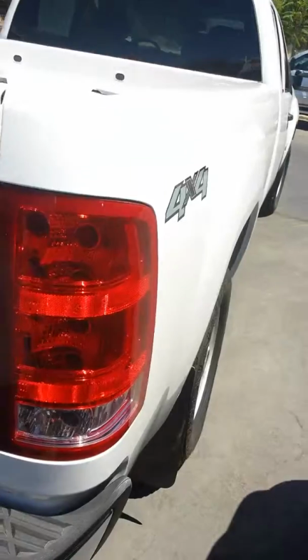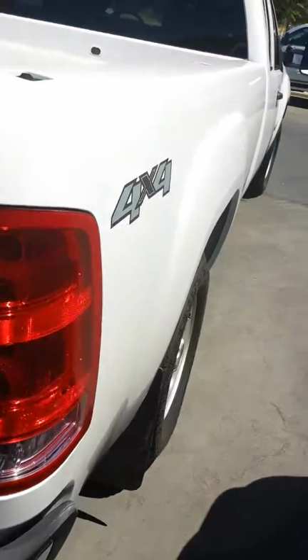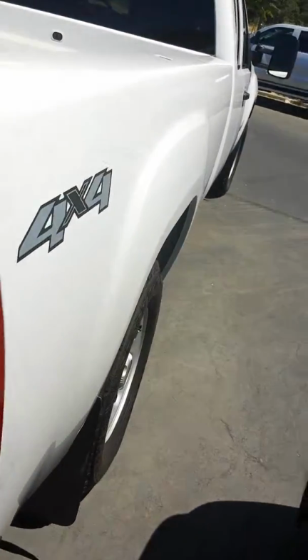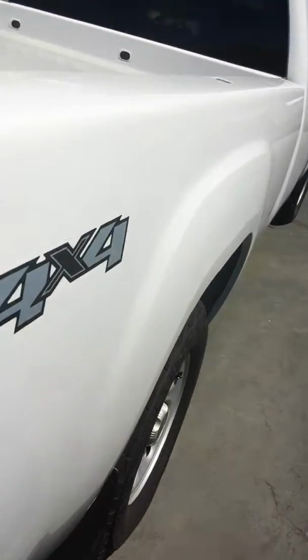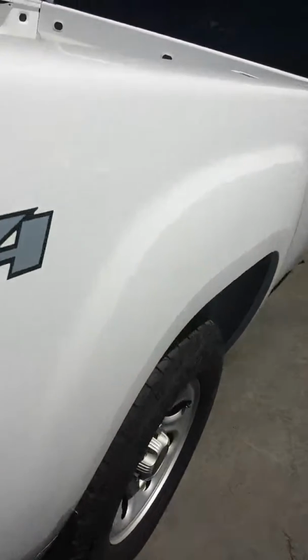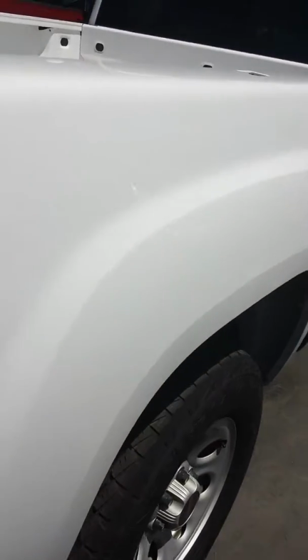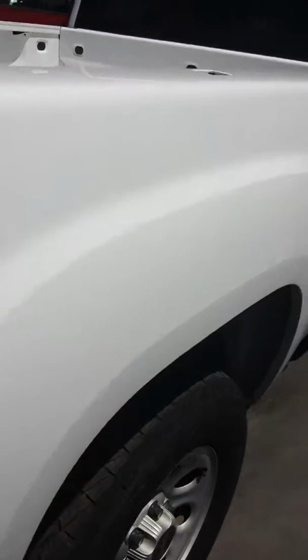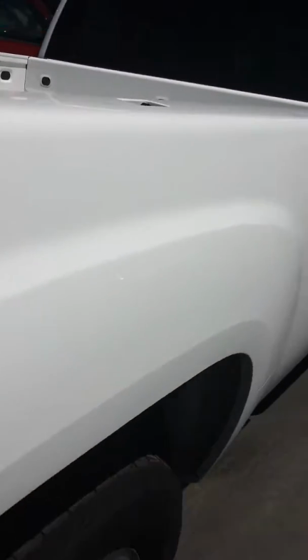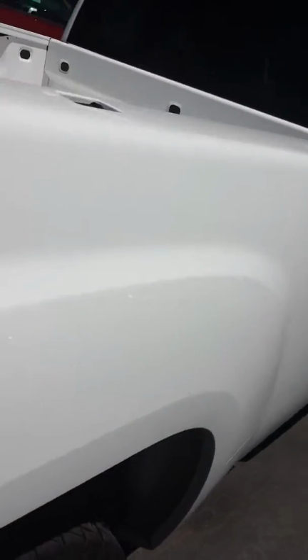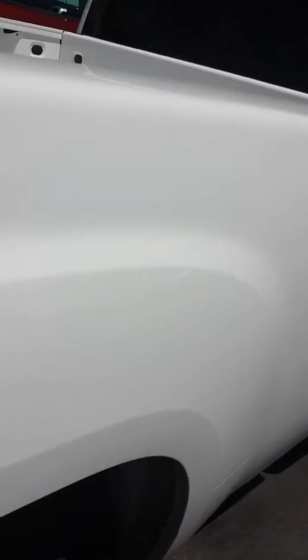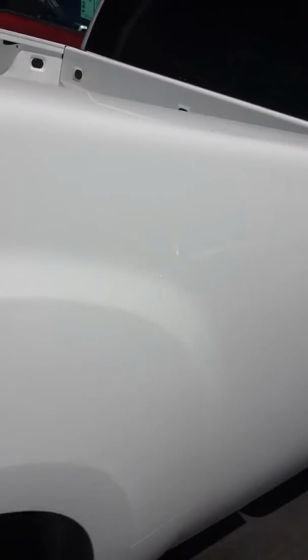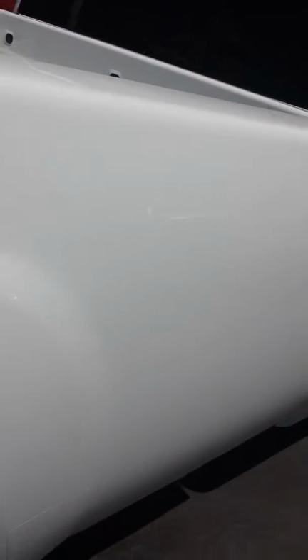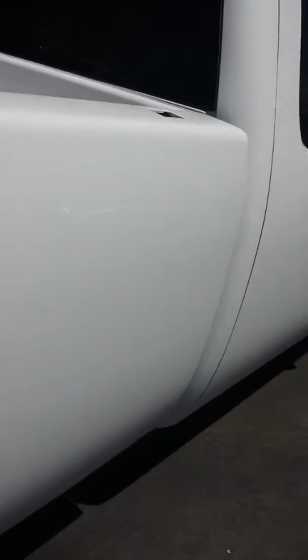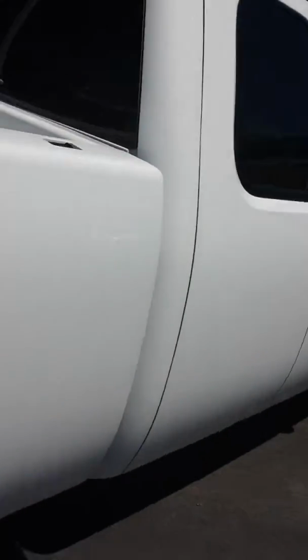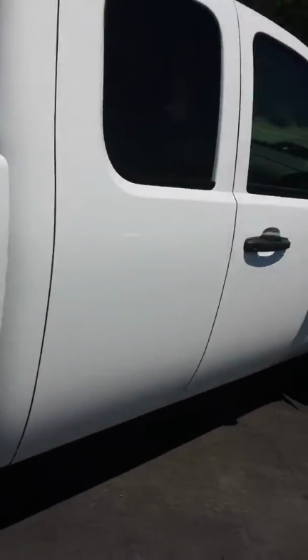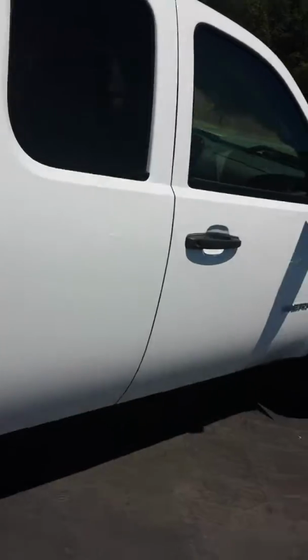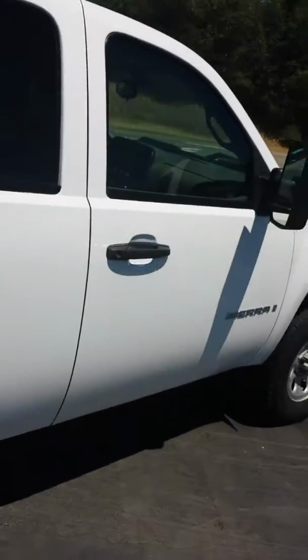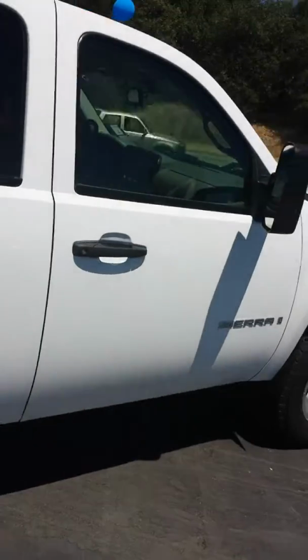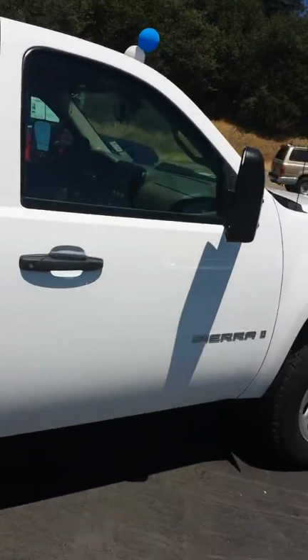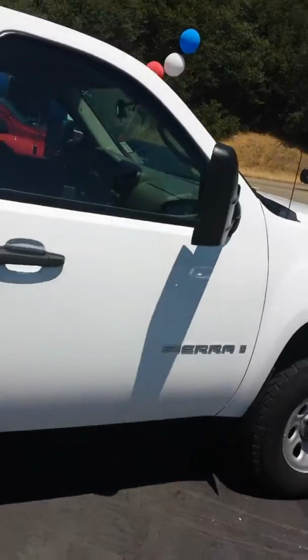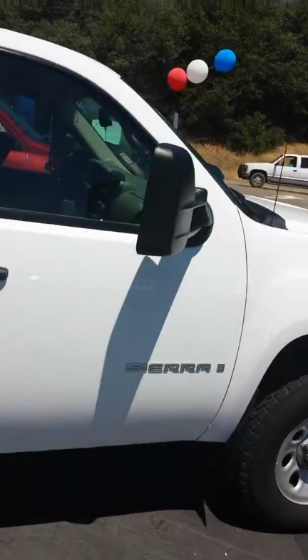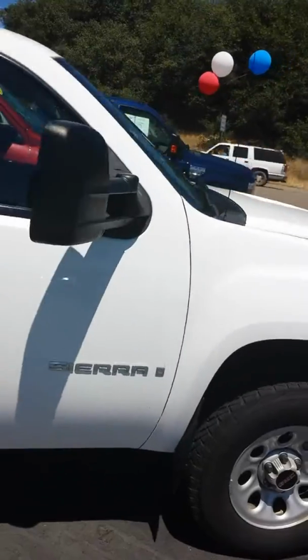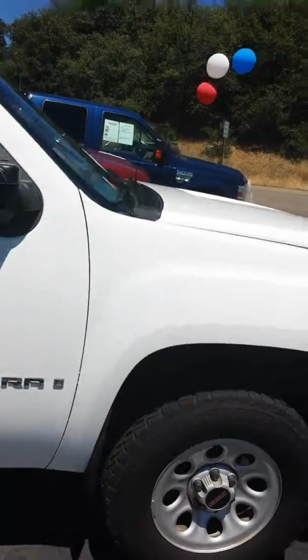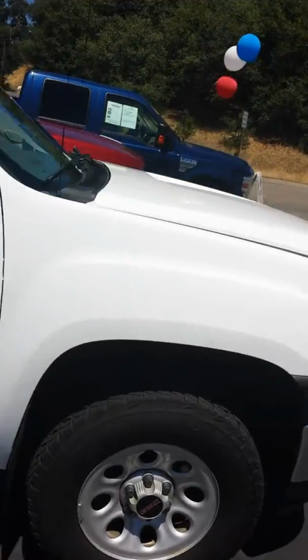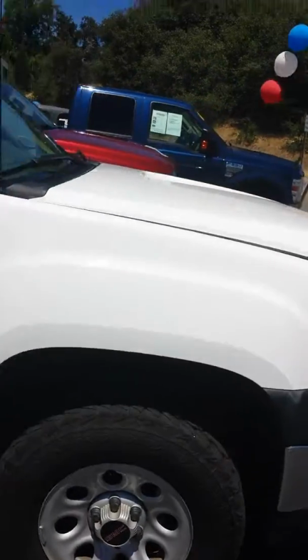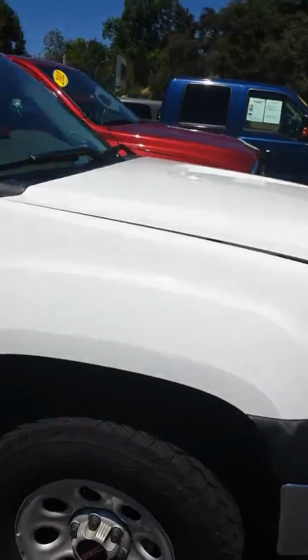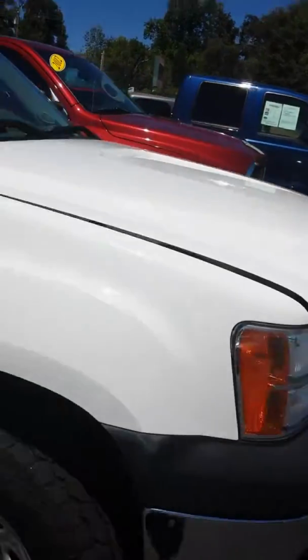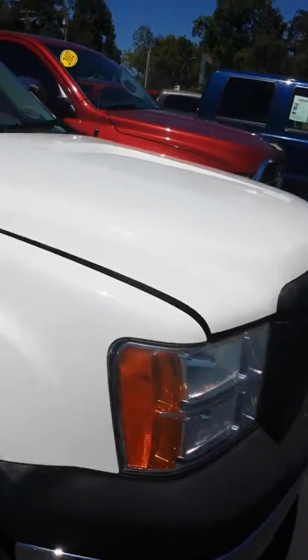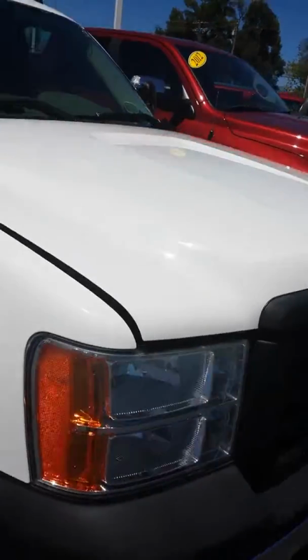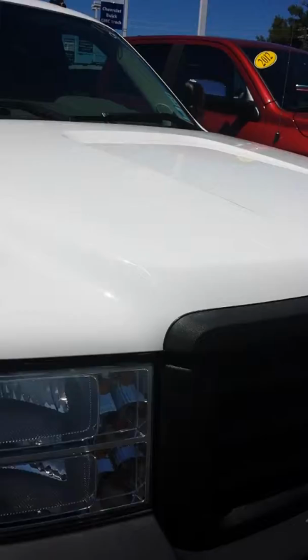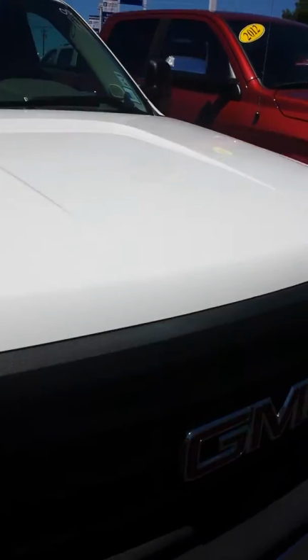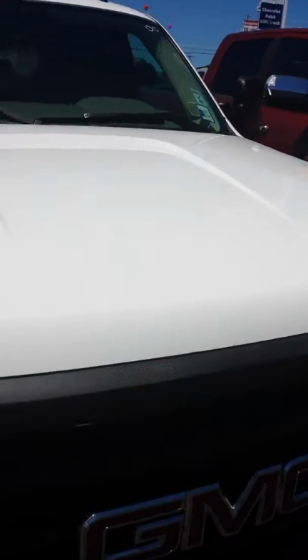Coming down this side — still really clean, good tires, no dents at all. Really low miles, I think under 23,000.